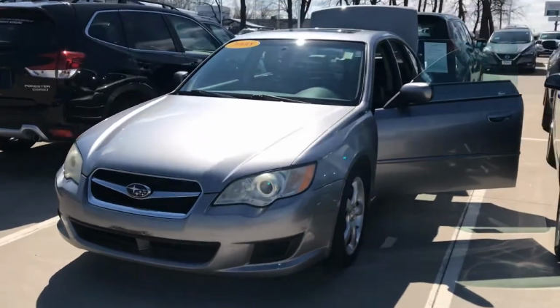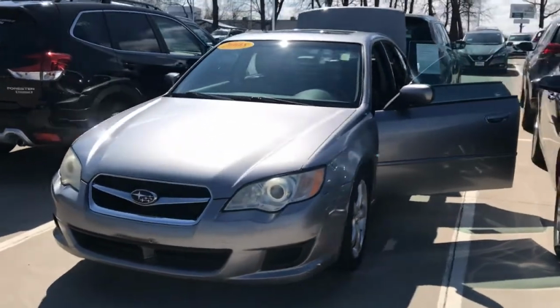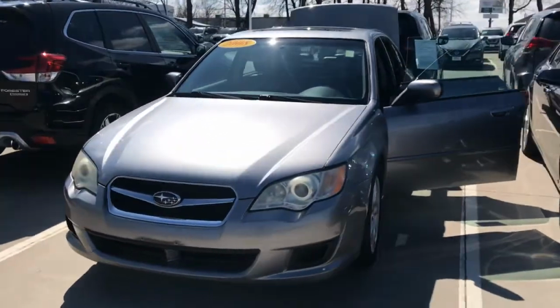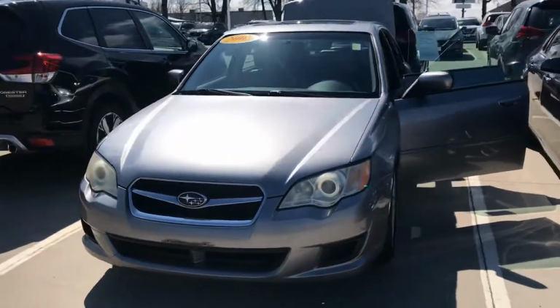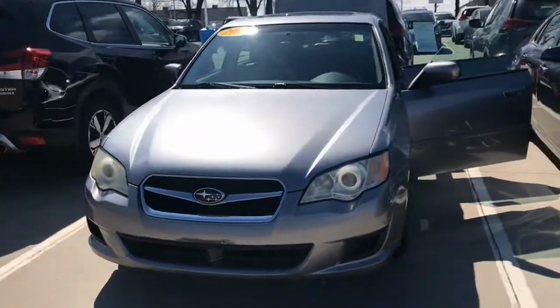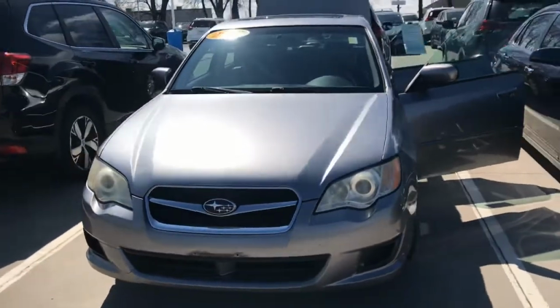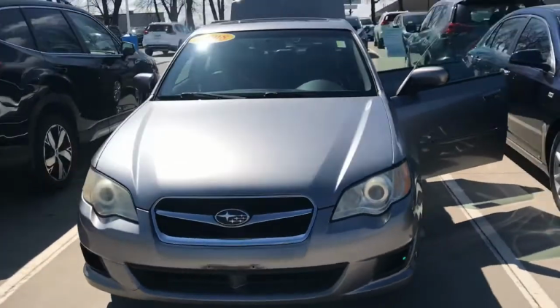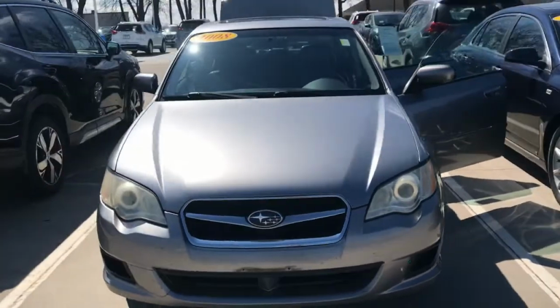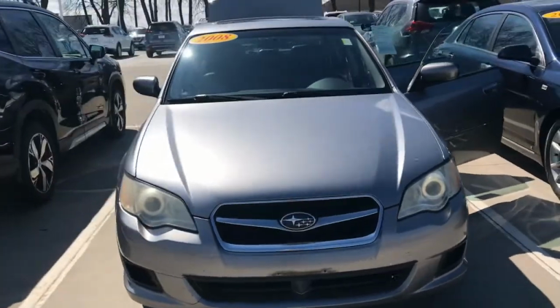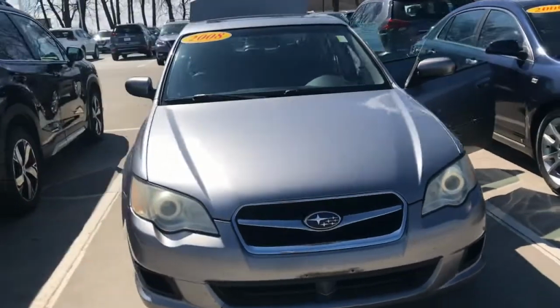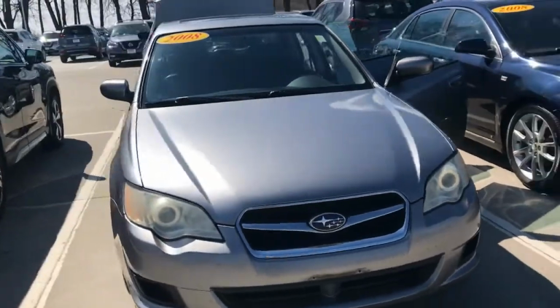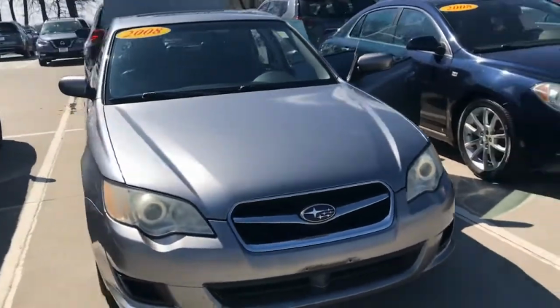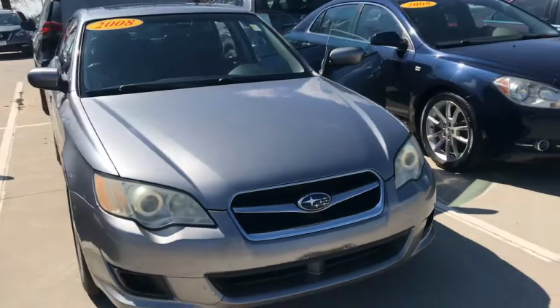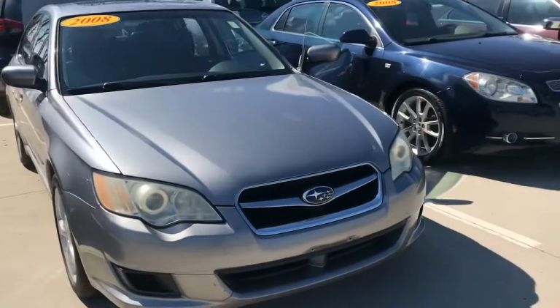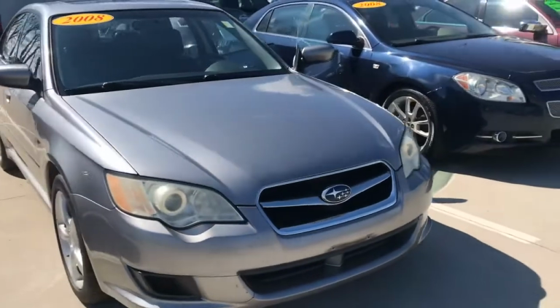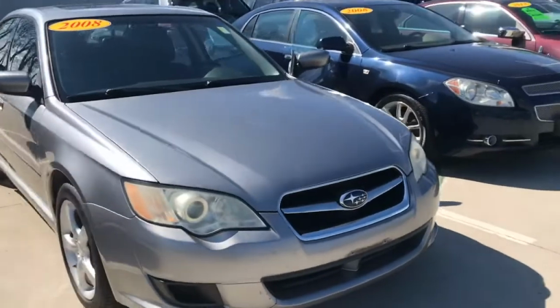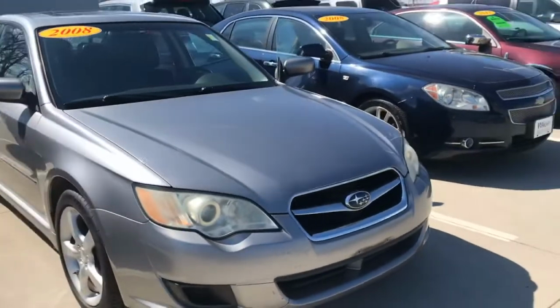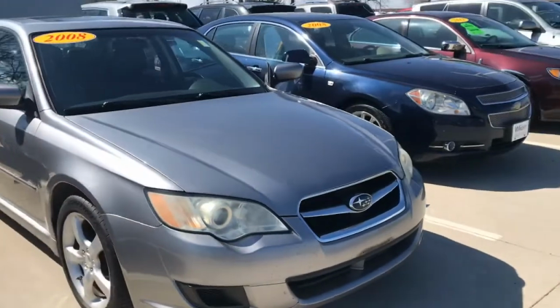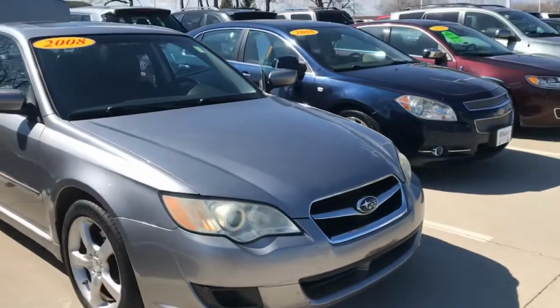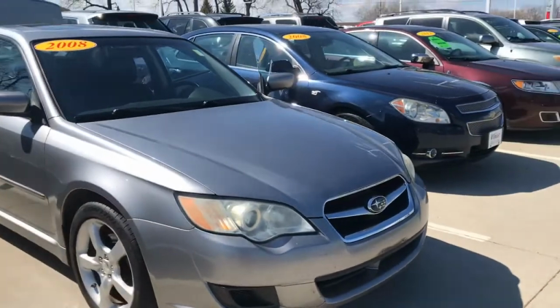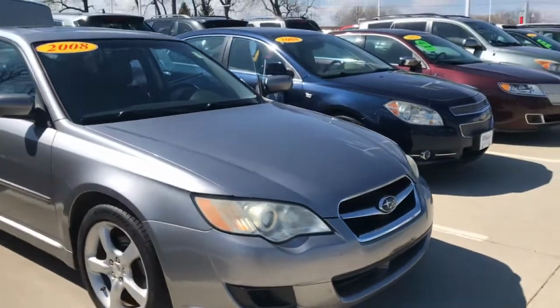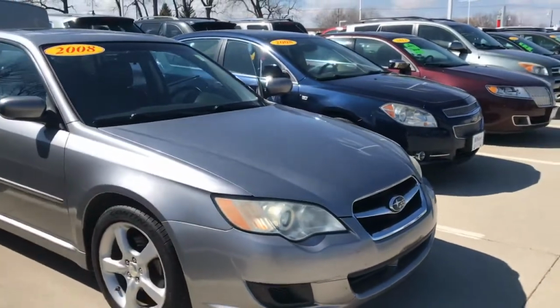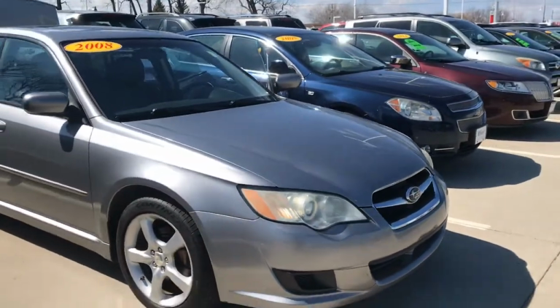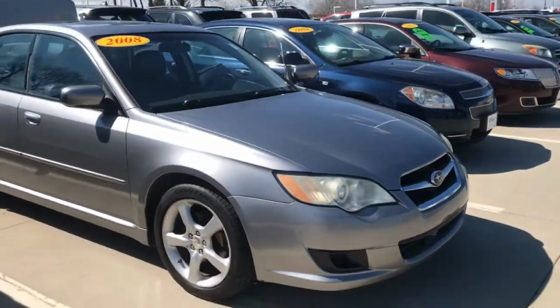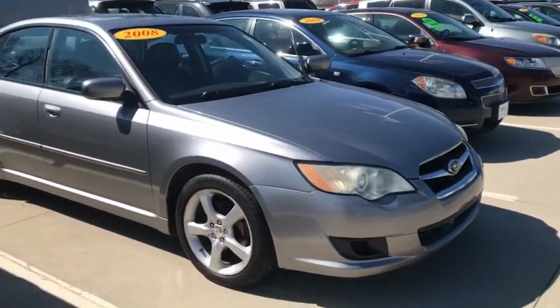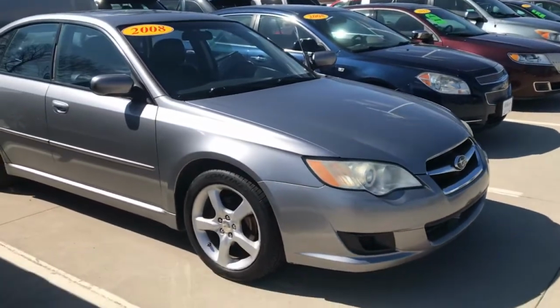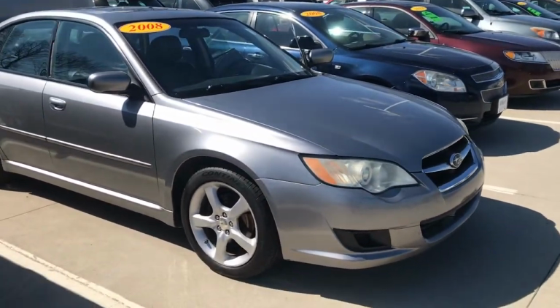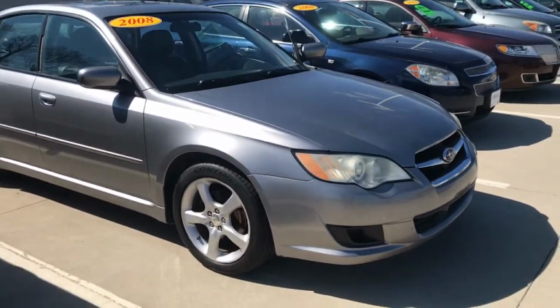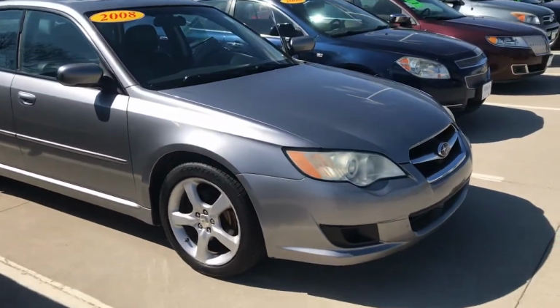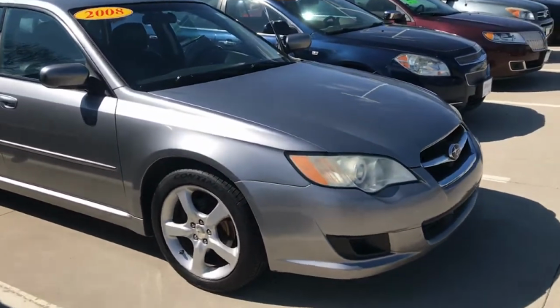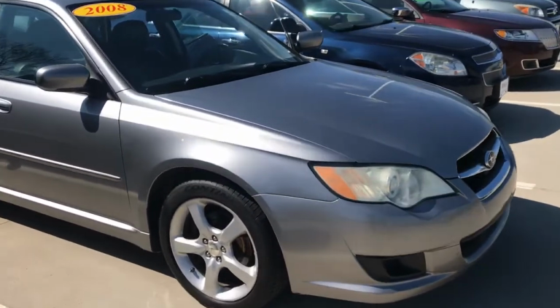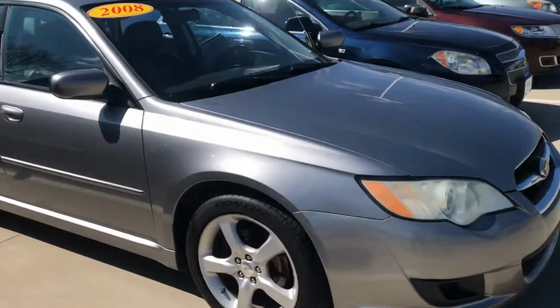It's a 2008, 2.5 liter four cylinder in the Newport blue color. It's an automatic and it's got leather.